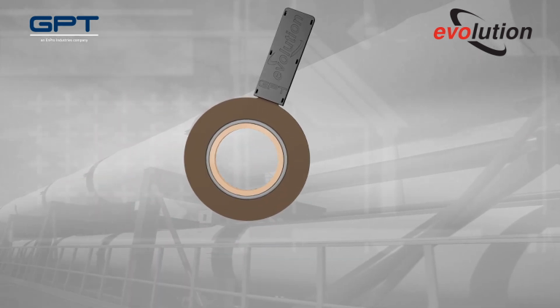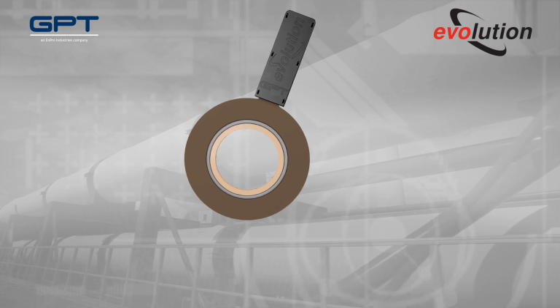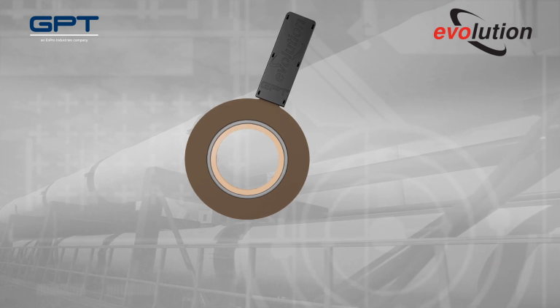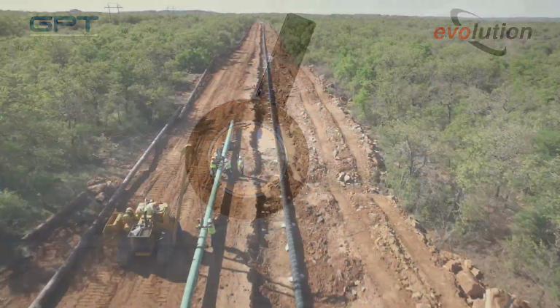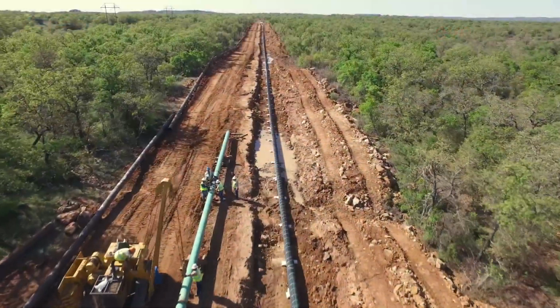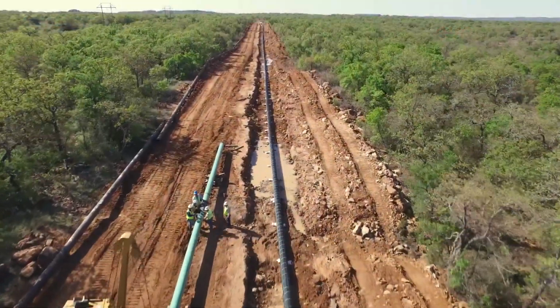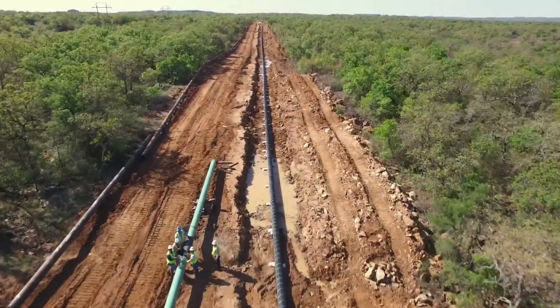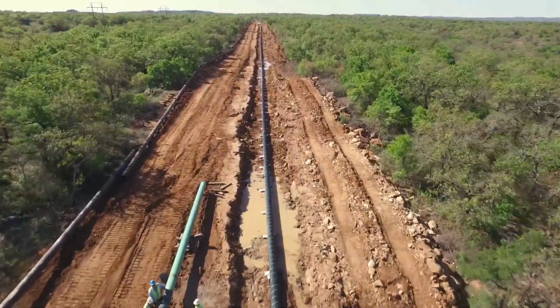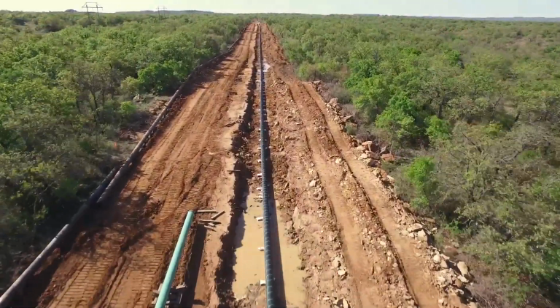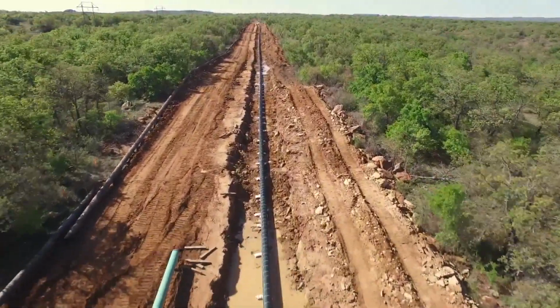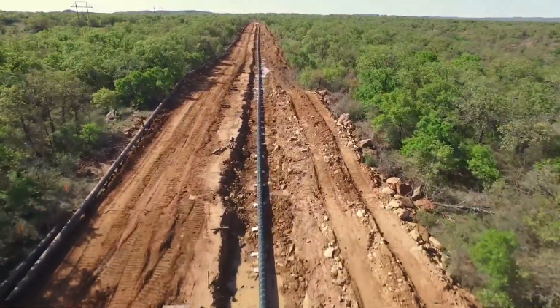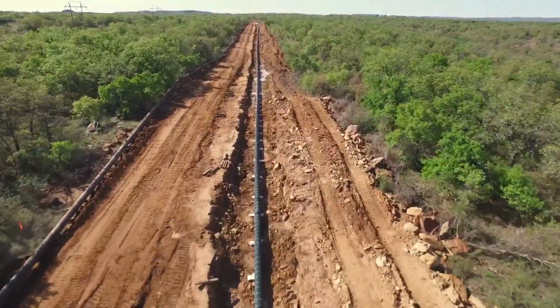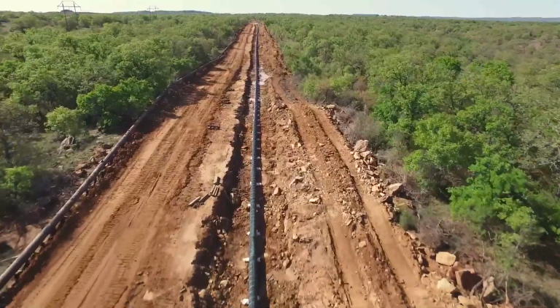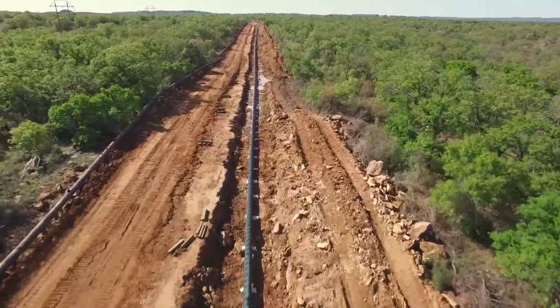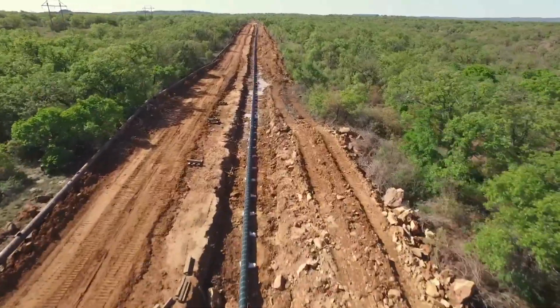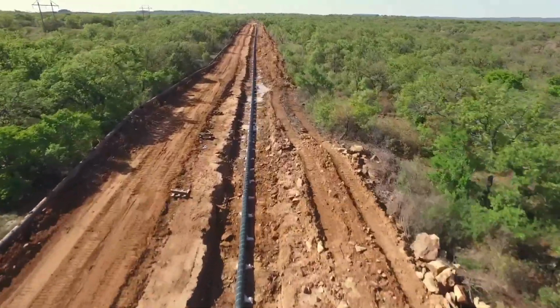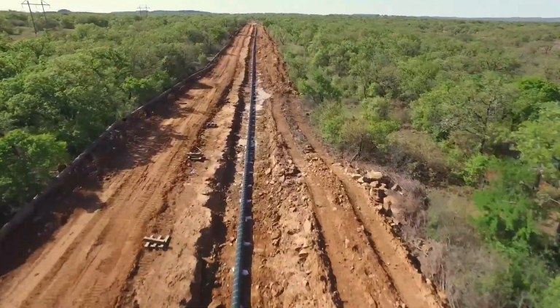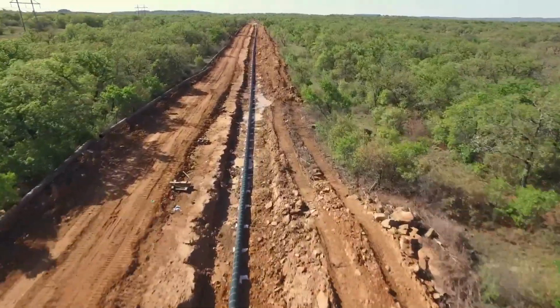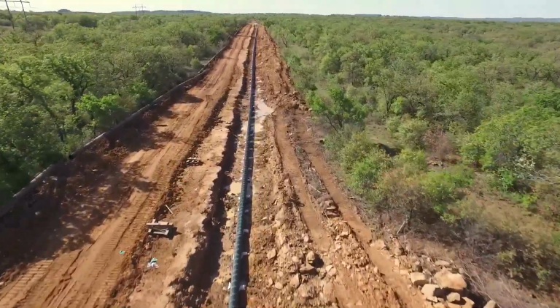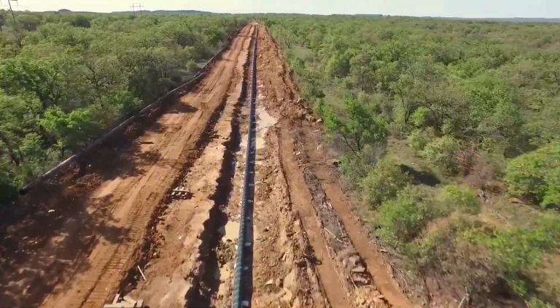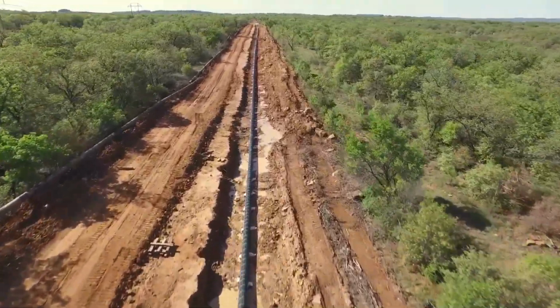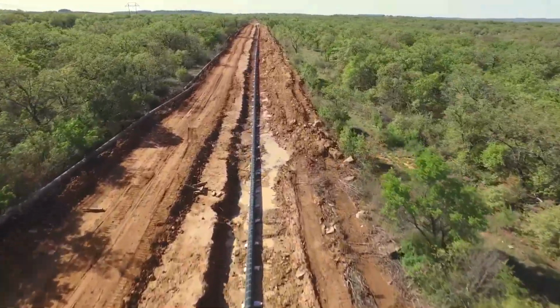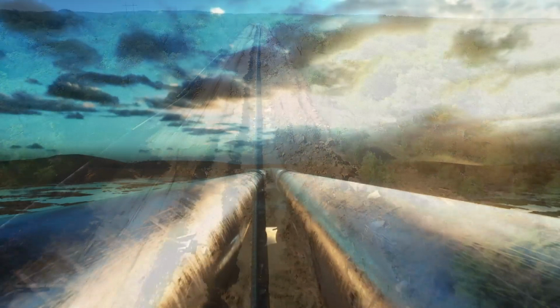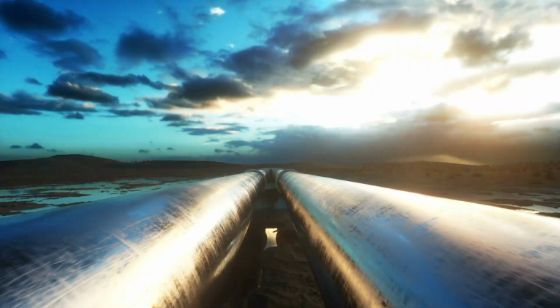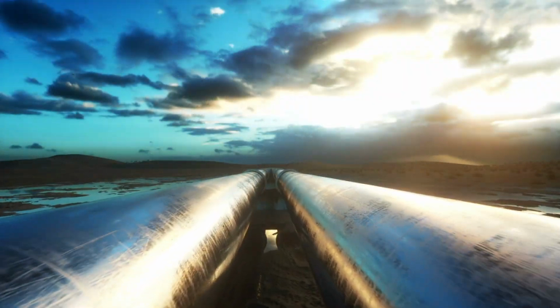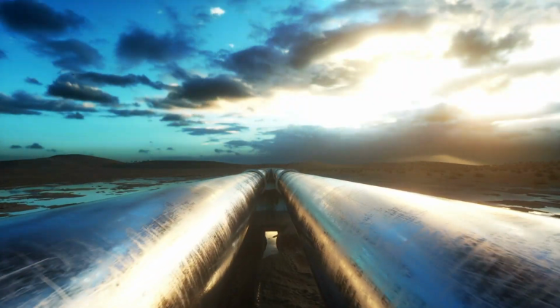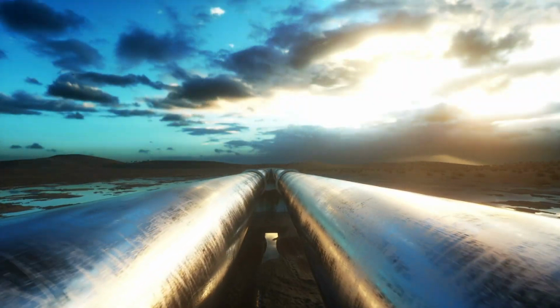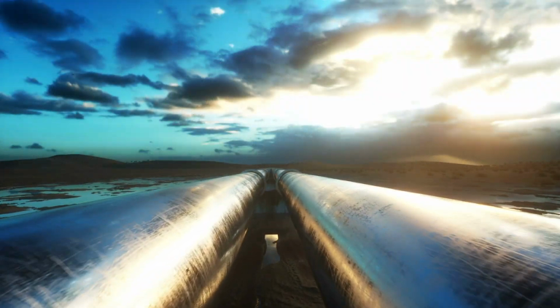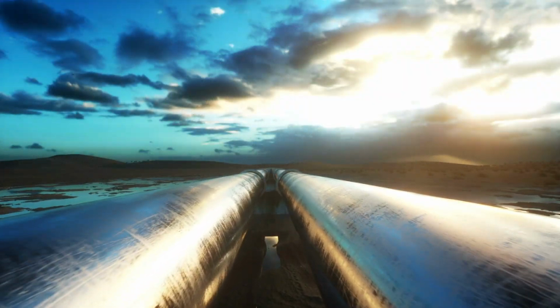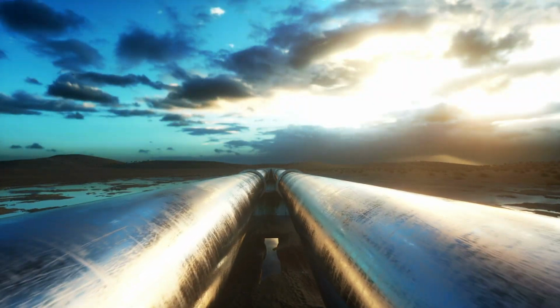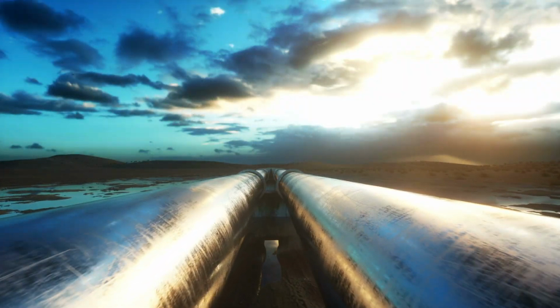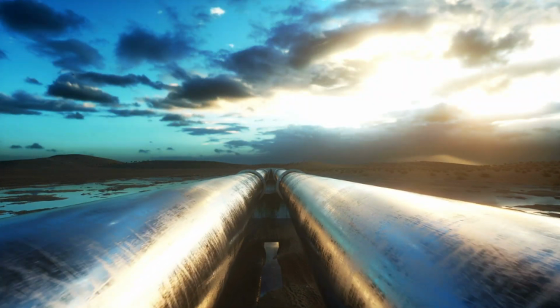We know there's a lot to consider when it comes to change. And while we can't control the future of the industries we serve, we use our expertise and superior engineering to prepare for a world where change has real consequences.